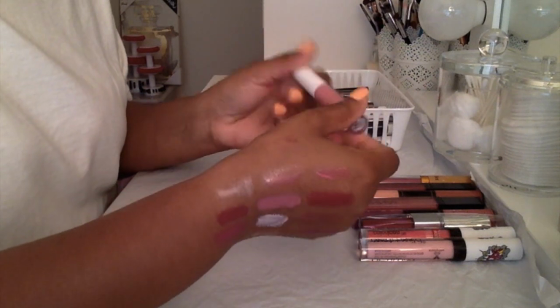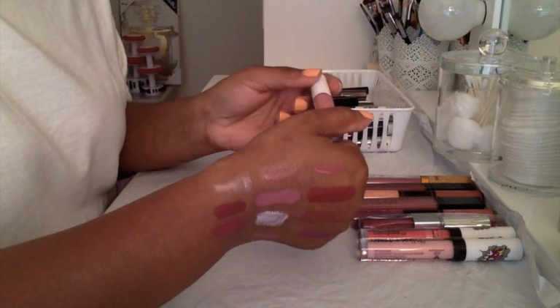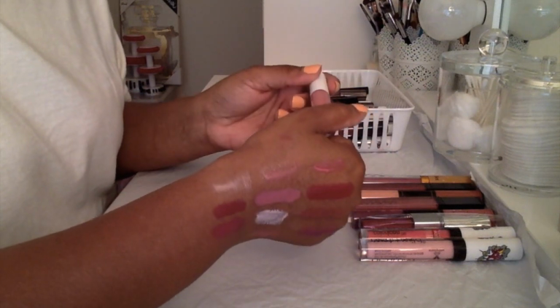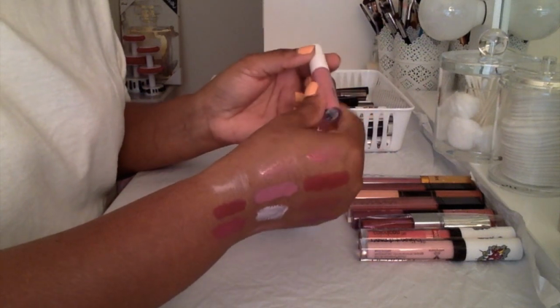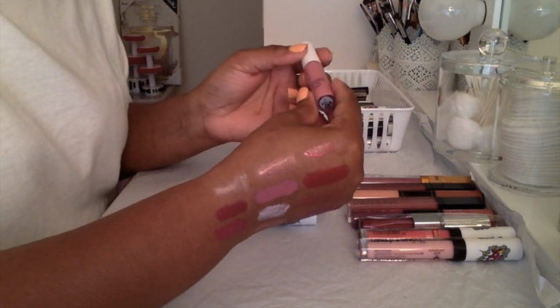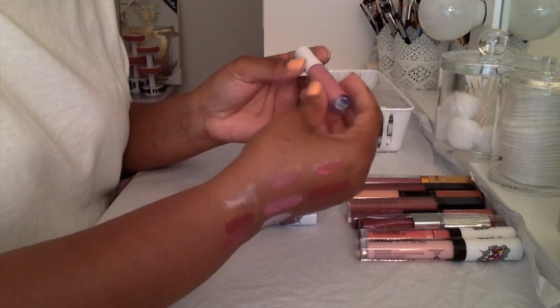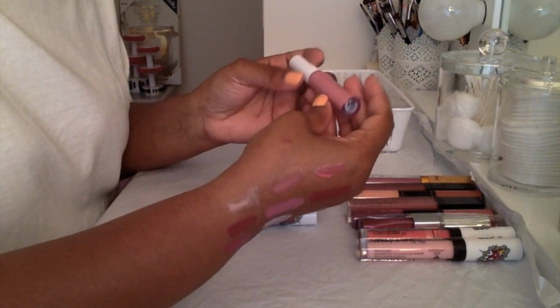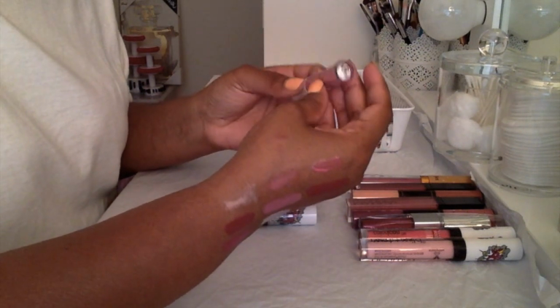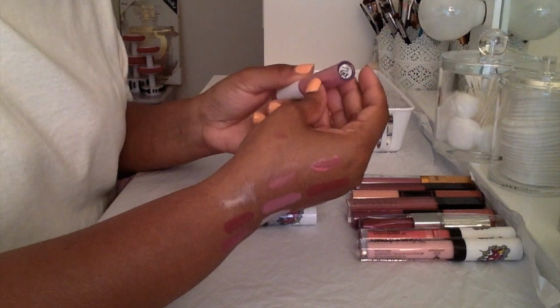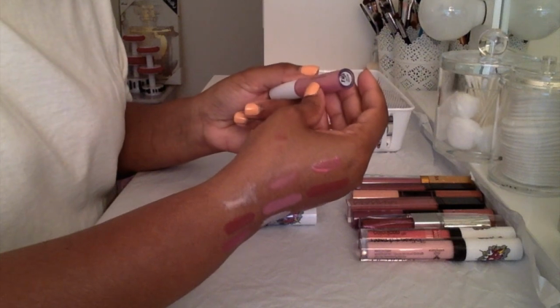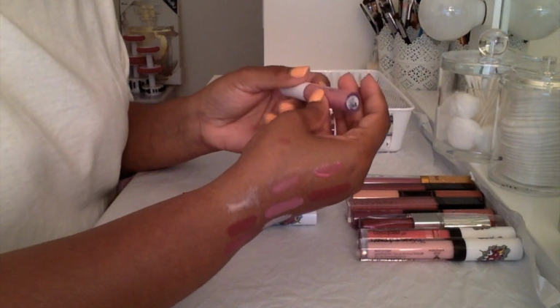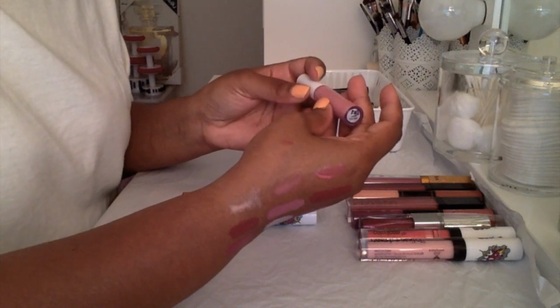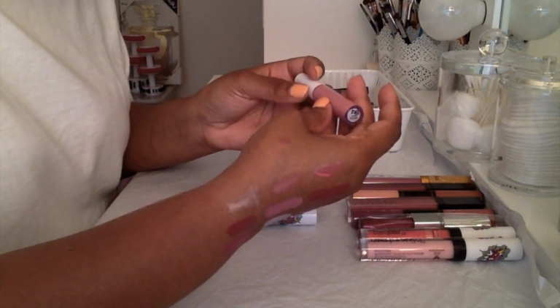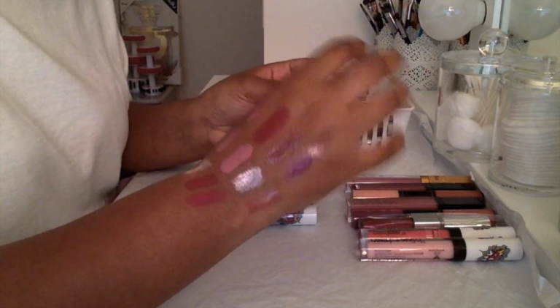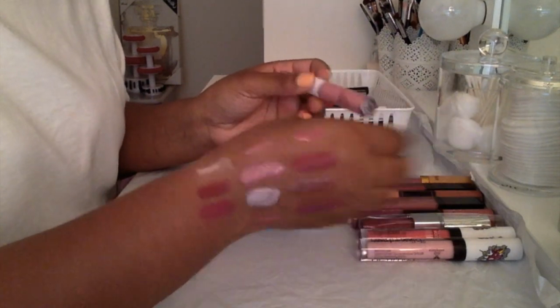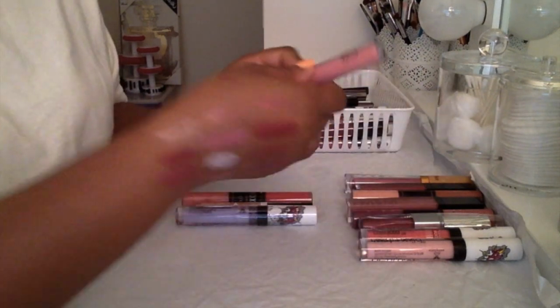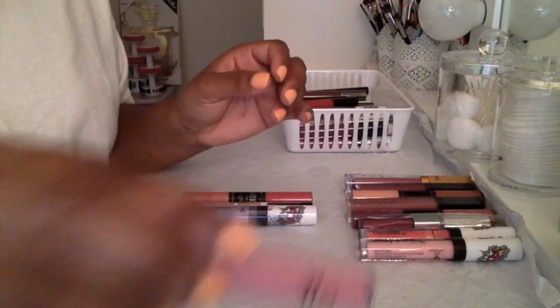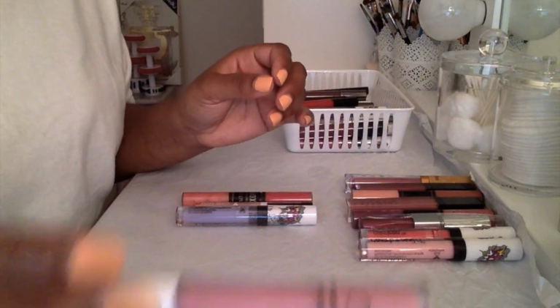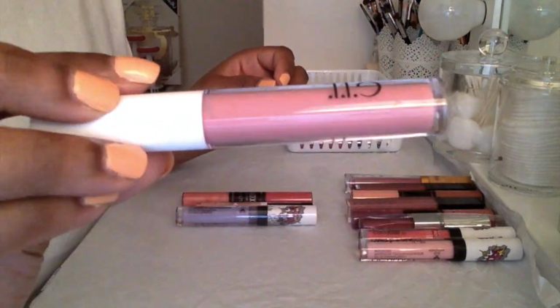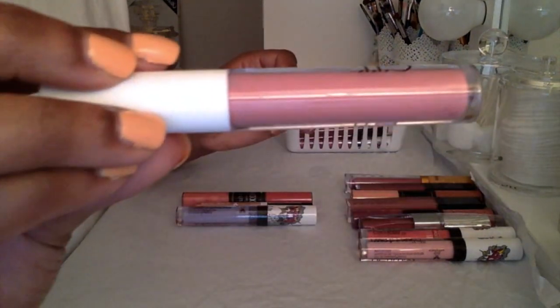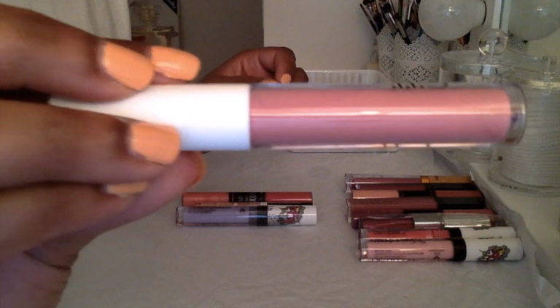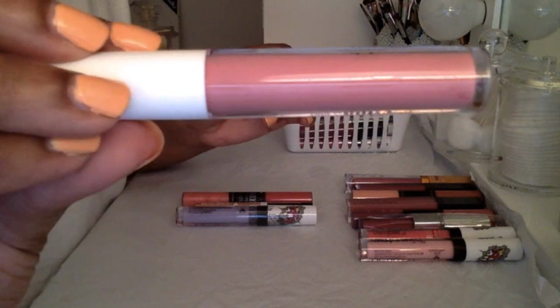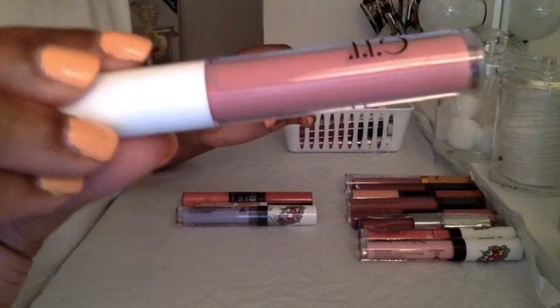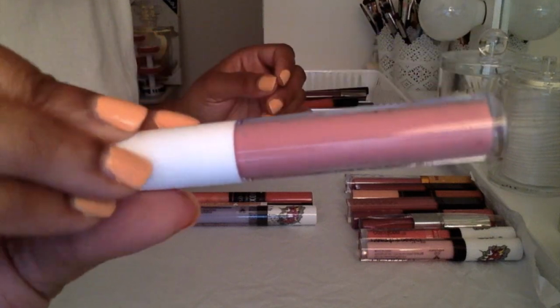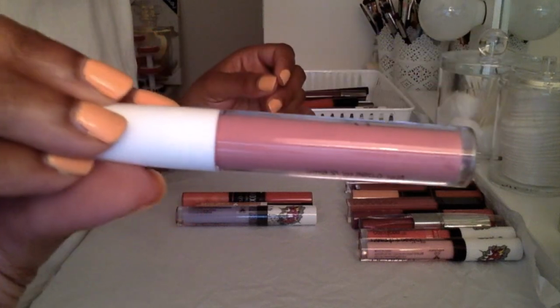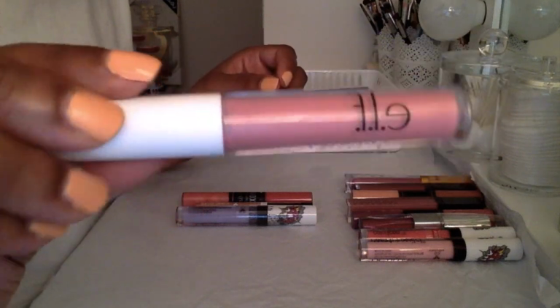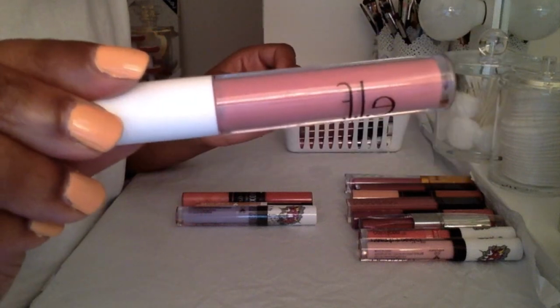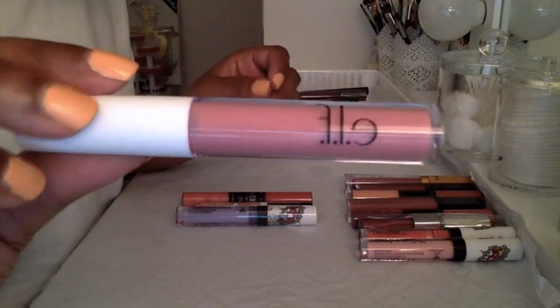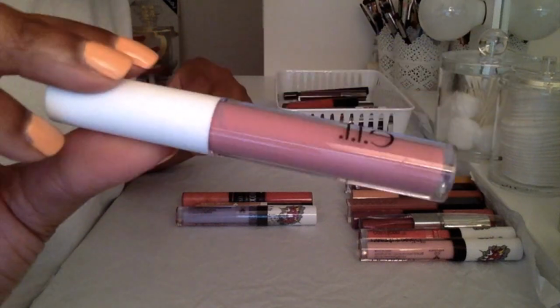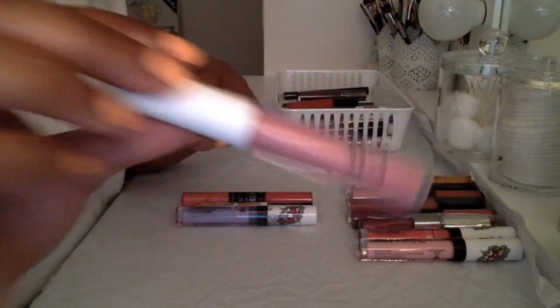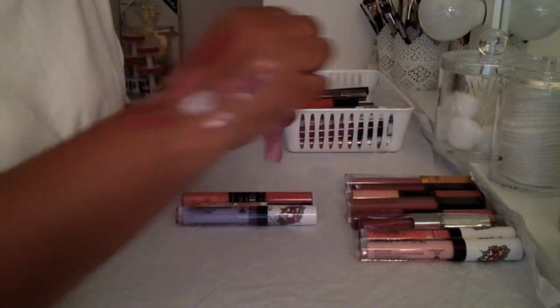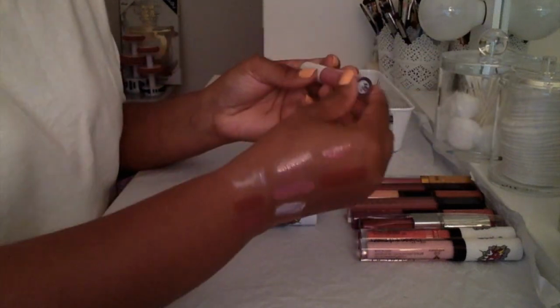This ELF Lip Gloss in the color 'Brian' — it's like a pink, not a bright pink but a nice nudie pink color. I think I'll hold on to this for a little longer.